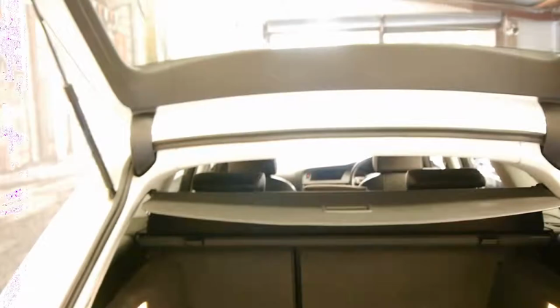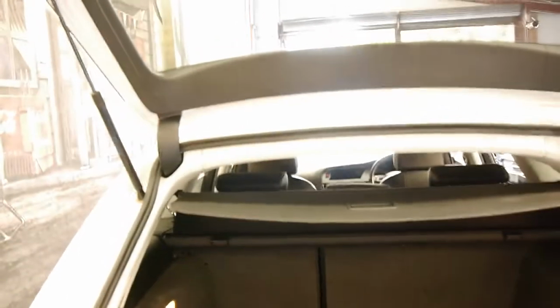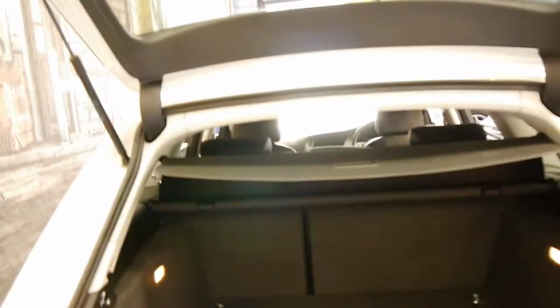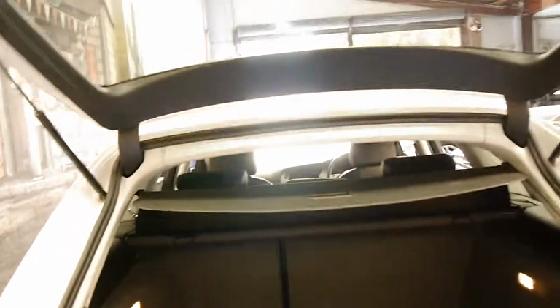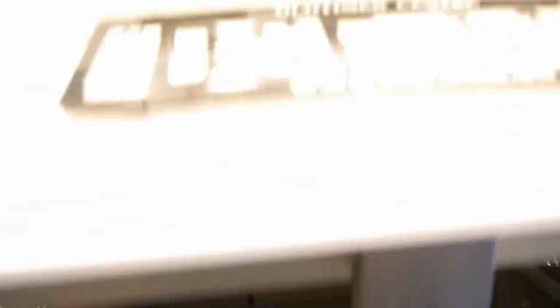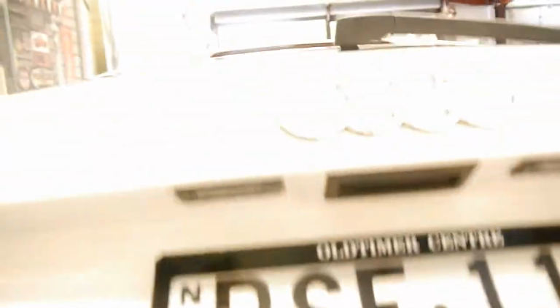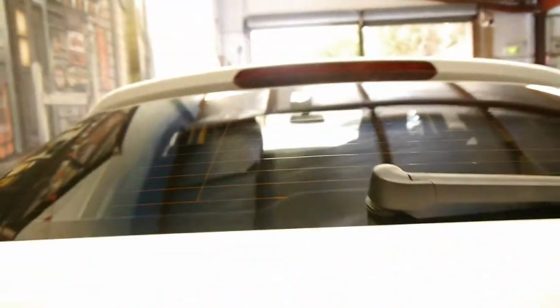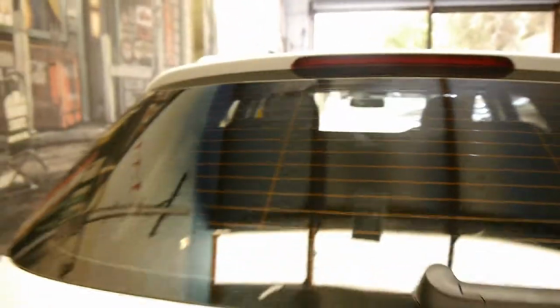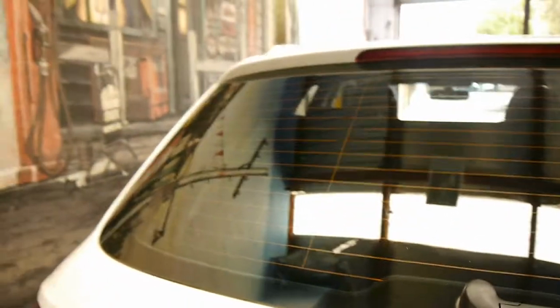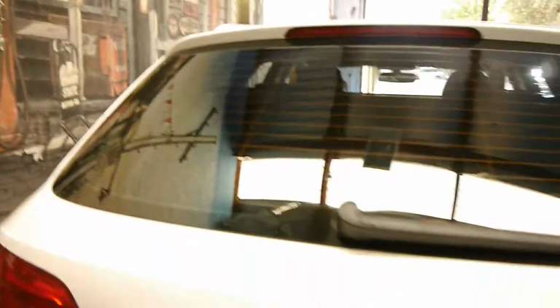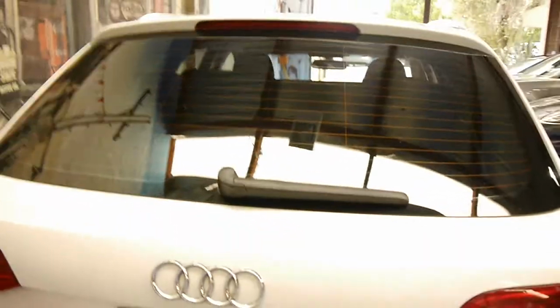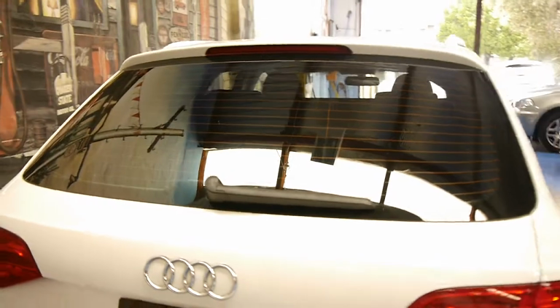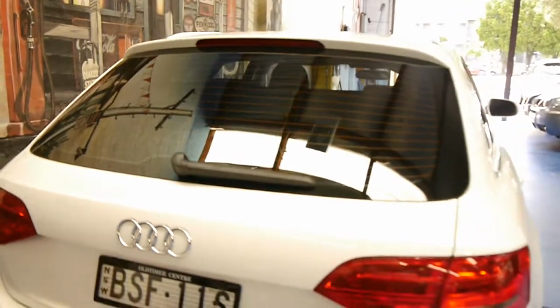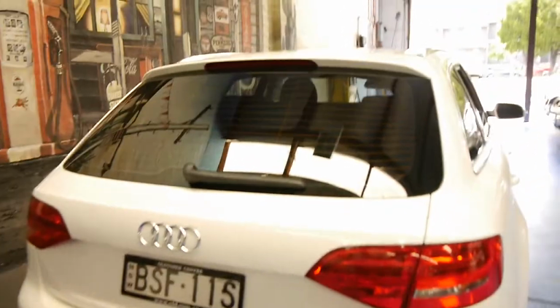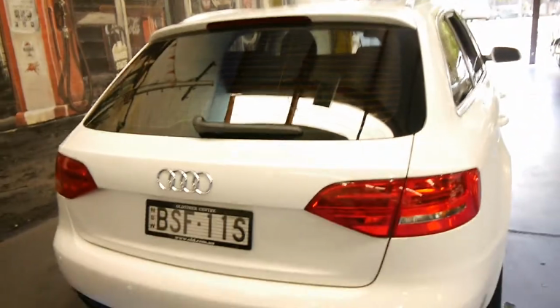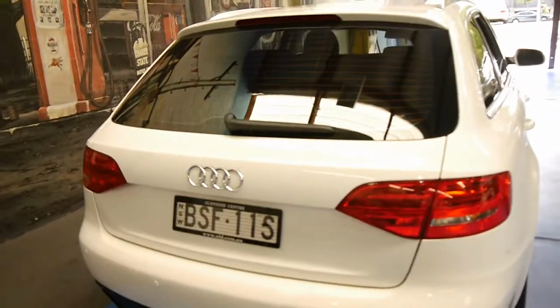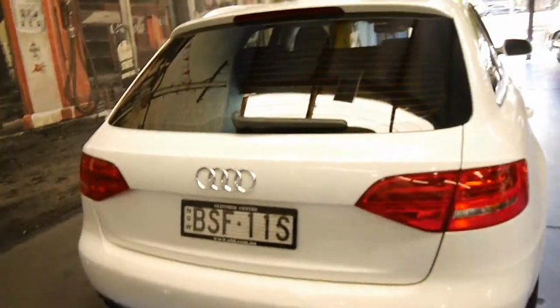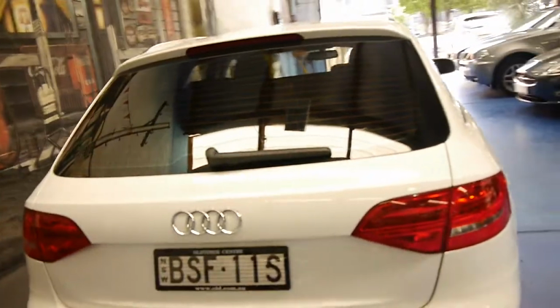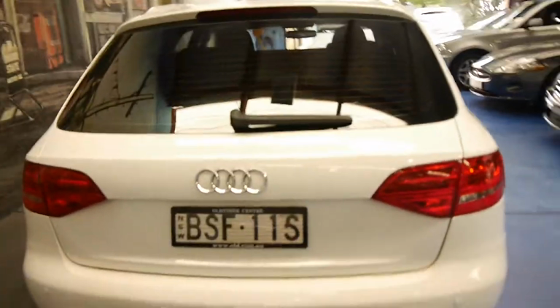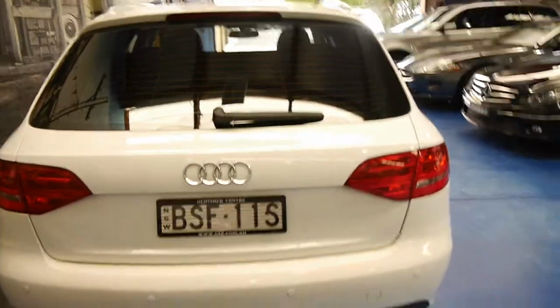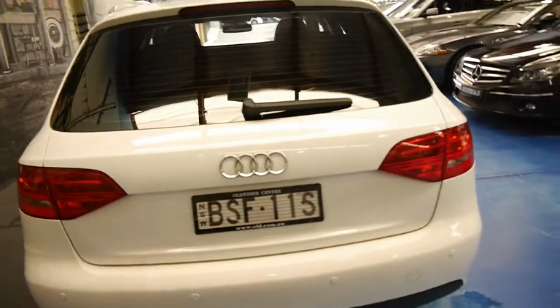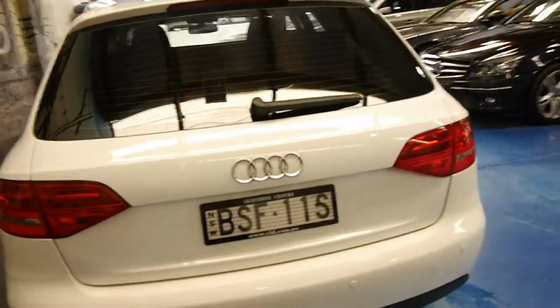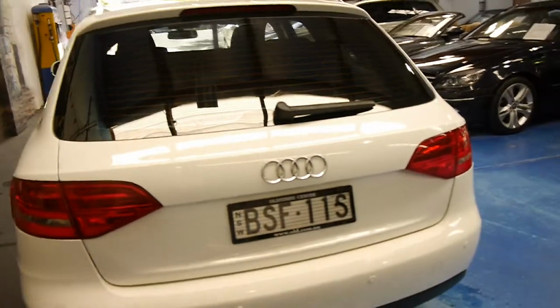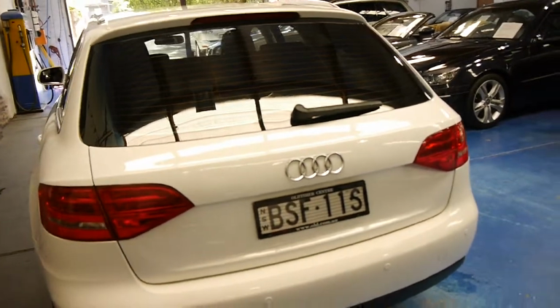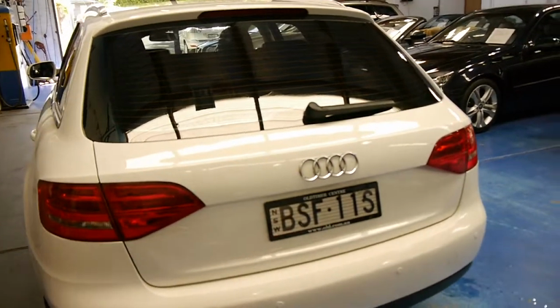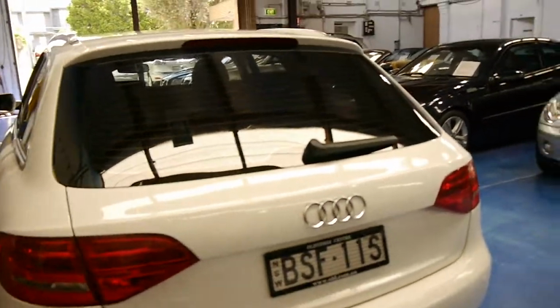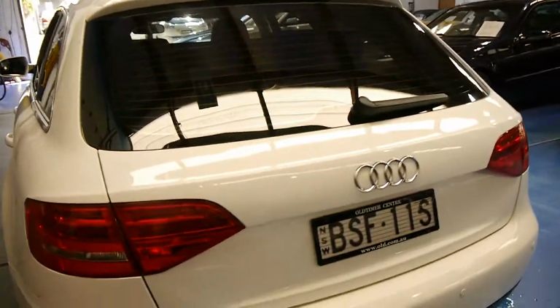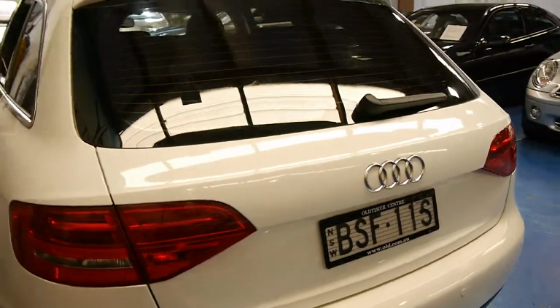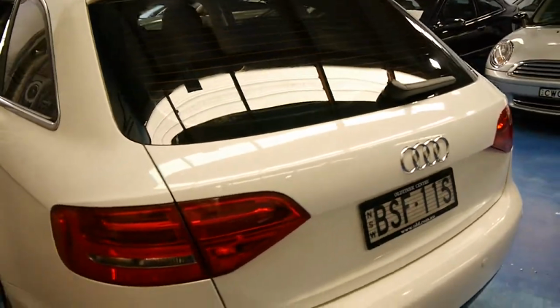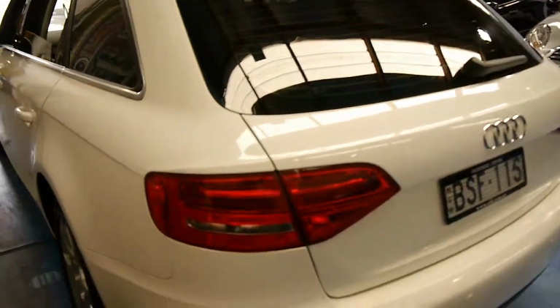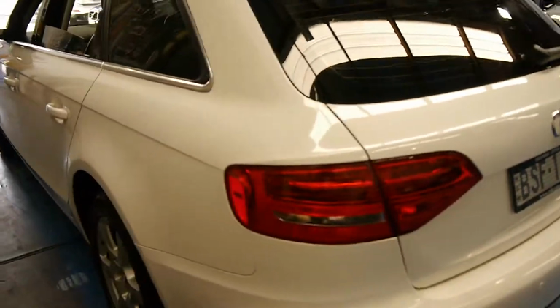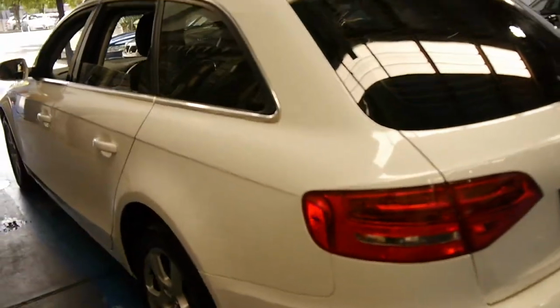They're really nice cars and we think secondhand something like this represents excellent value. When you consider what they cost new, a 2009 model like this looks like new. This has got the 1.8 litre turbo engine.